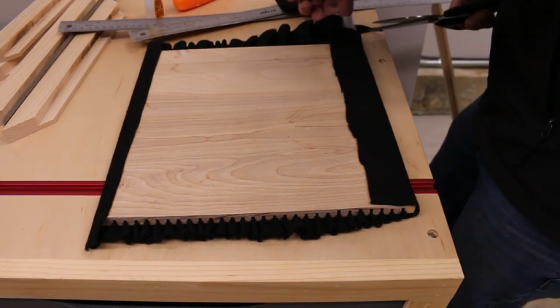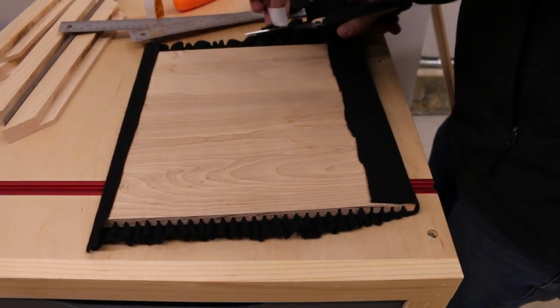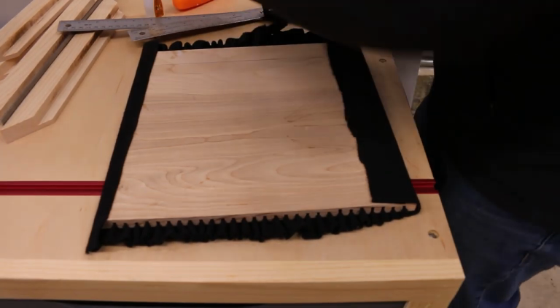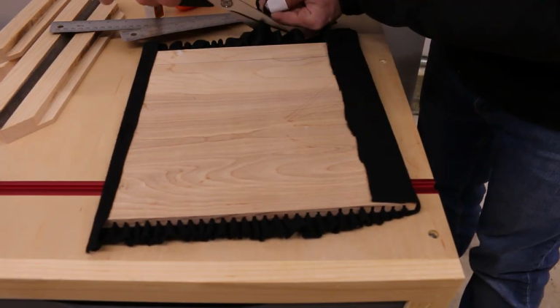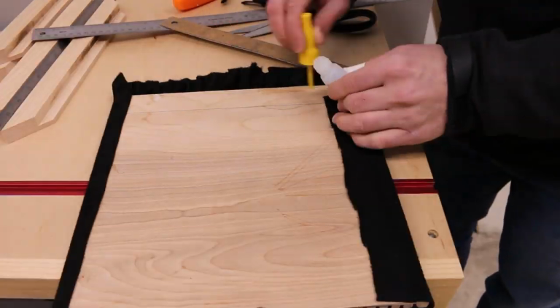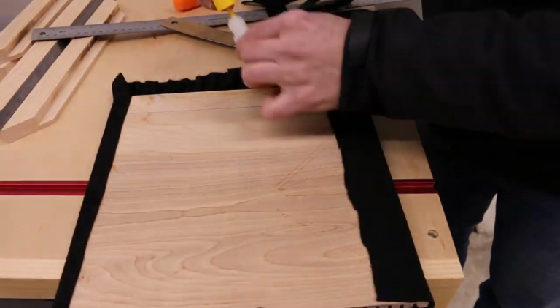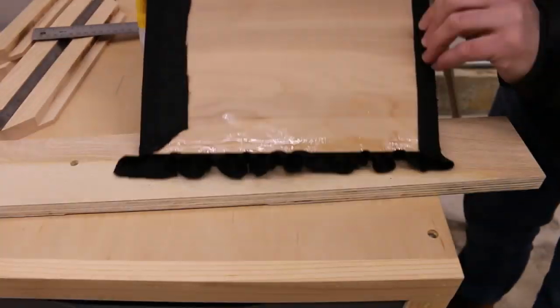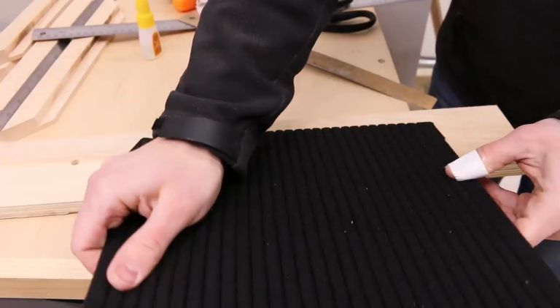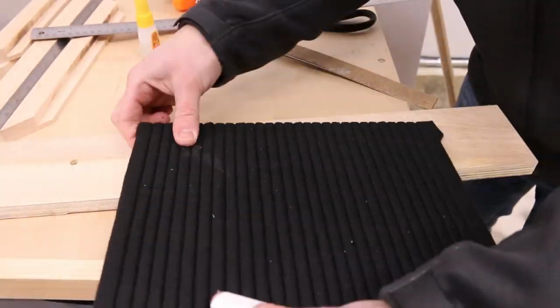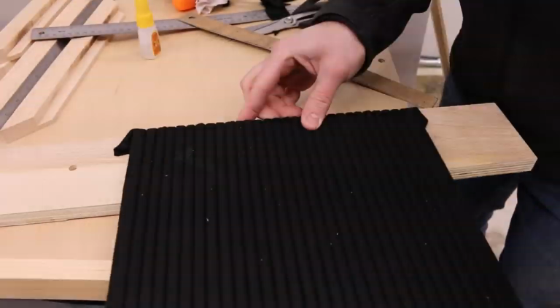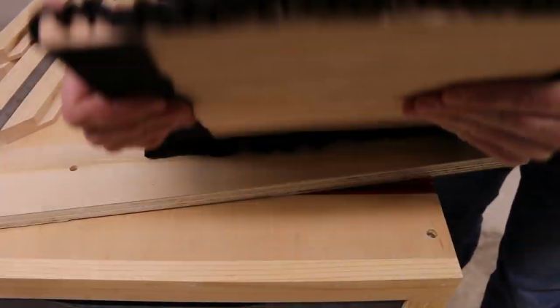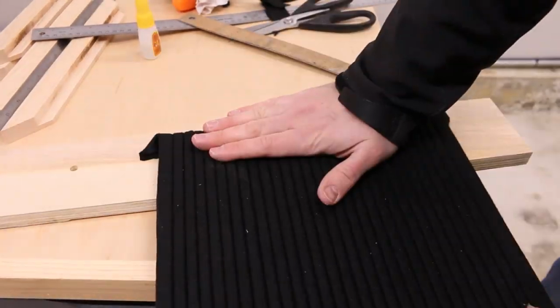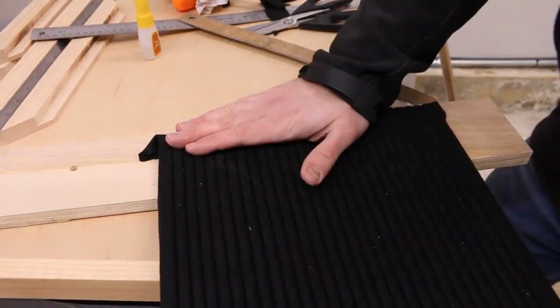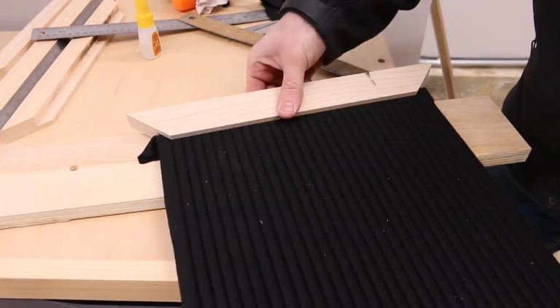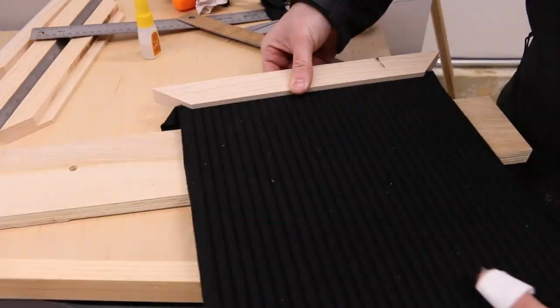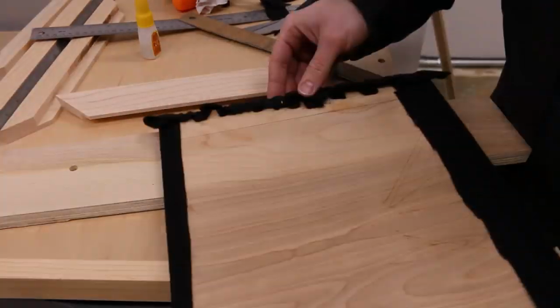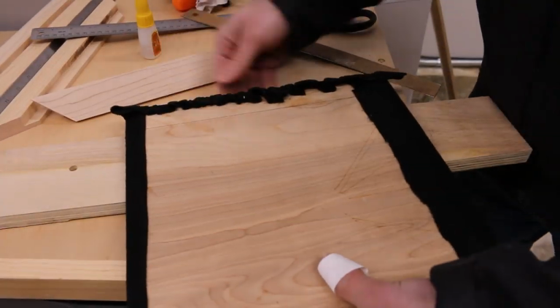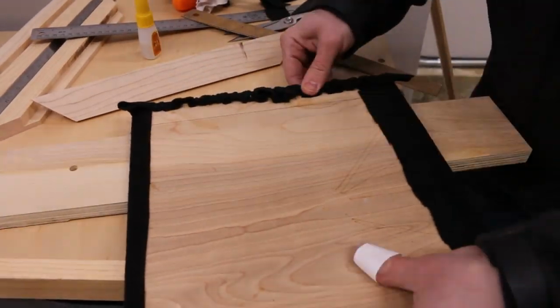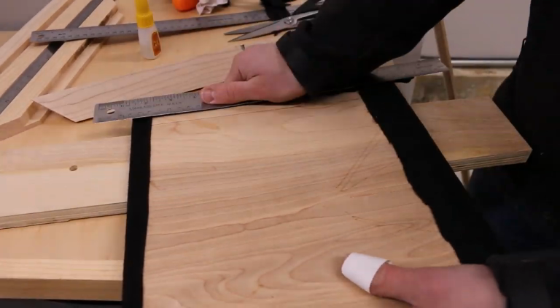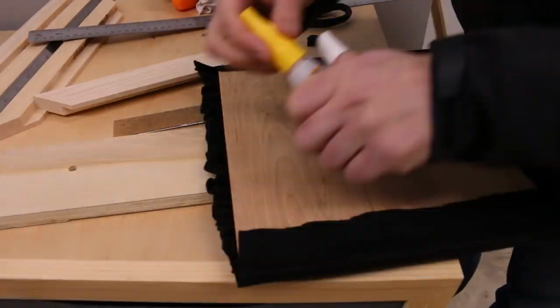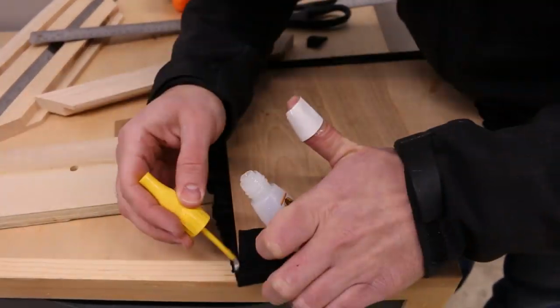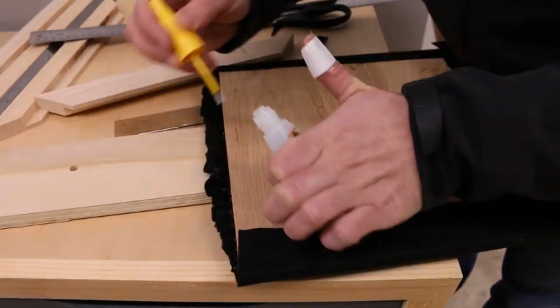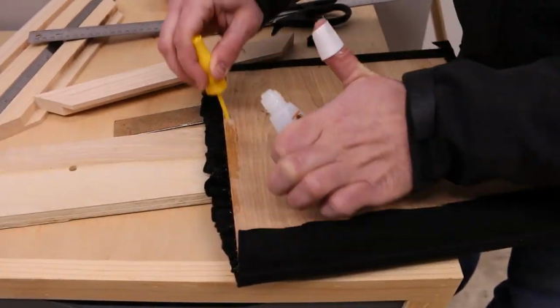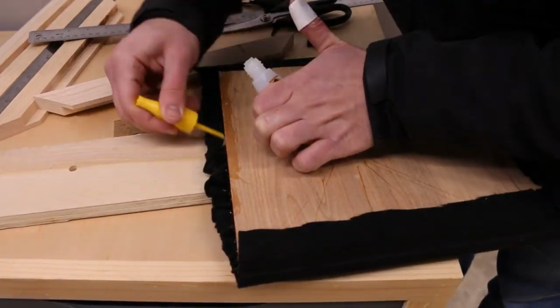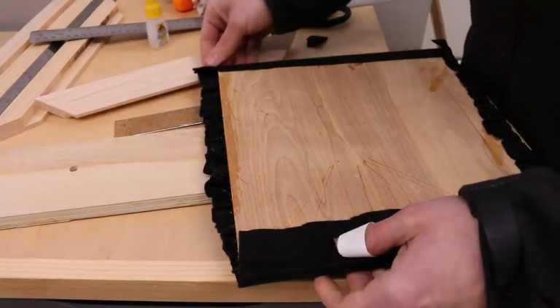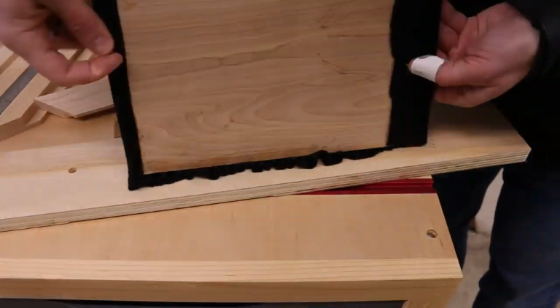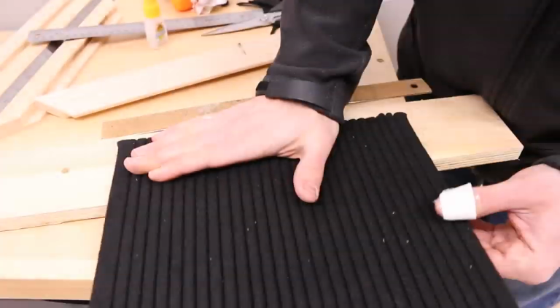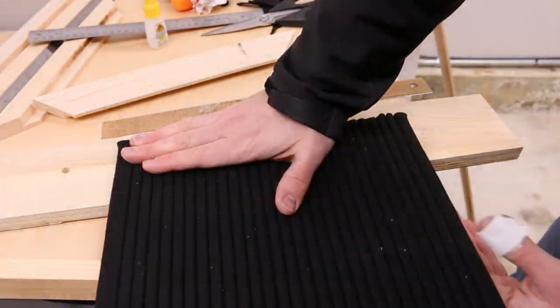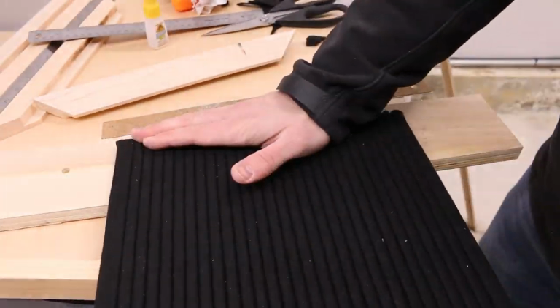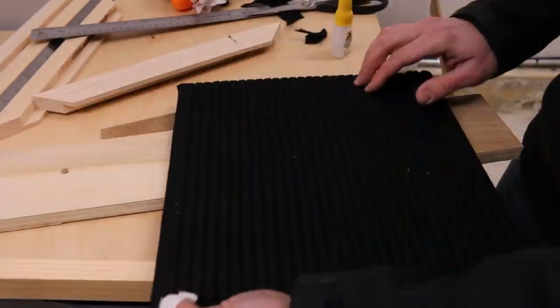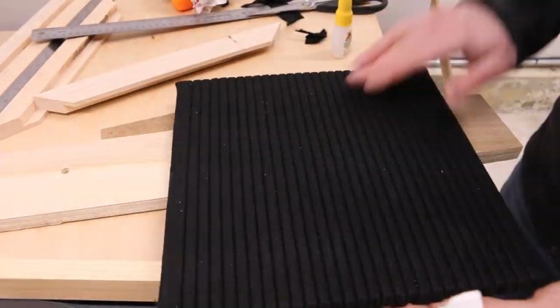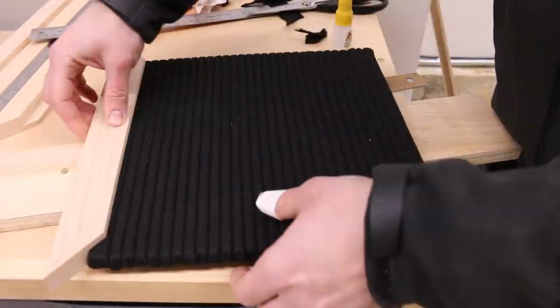I never thought I'd make it this far so I'm kind of winging it. I'm super gluing the back of the felt to the back of the board, cutting any excess as I go, and at this point I'm getting a little bit concerned about where I folded the felt — it's thick and I'm not sure it's gonna fit the frame.